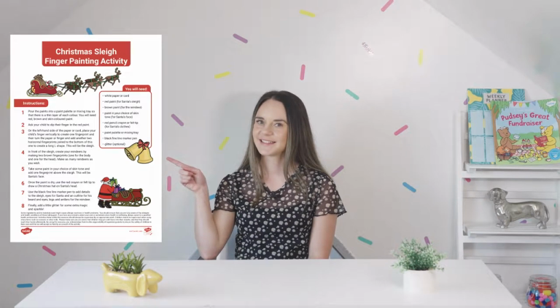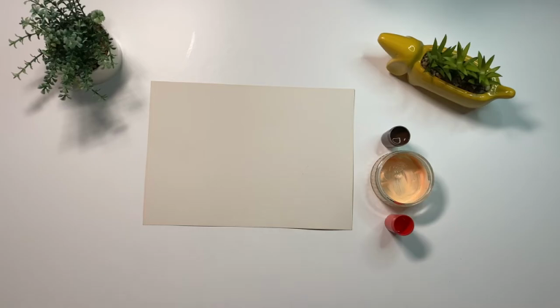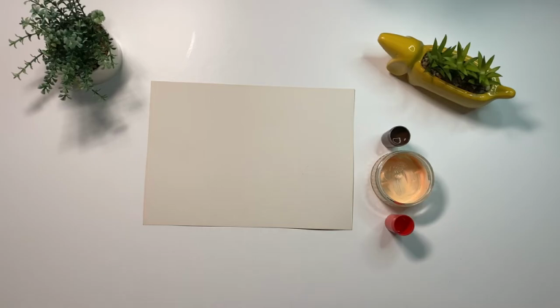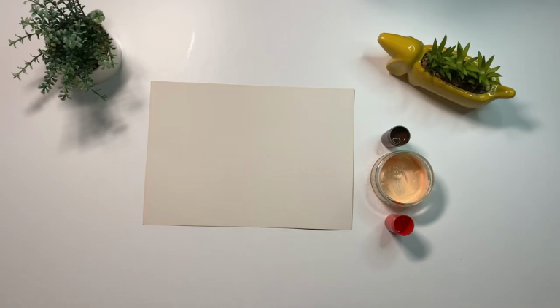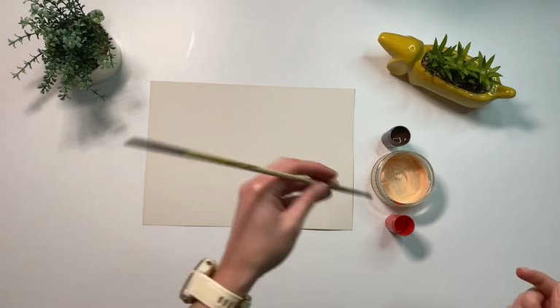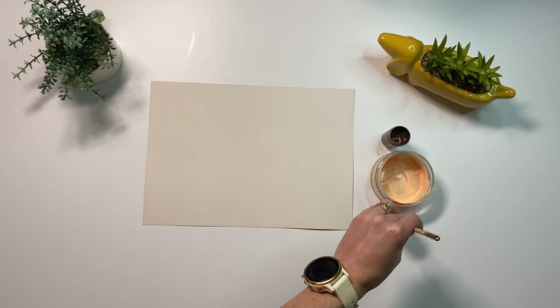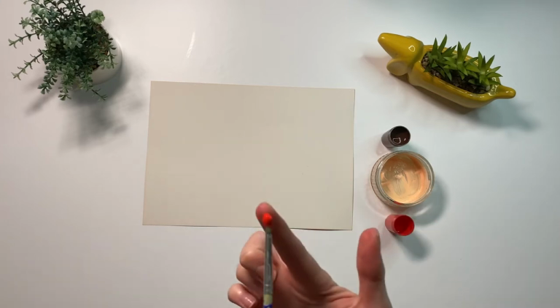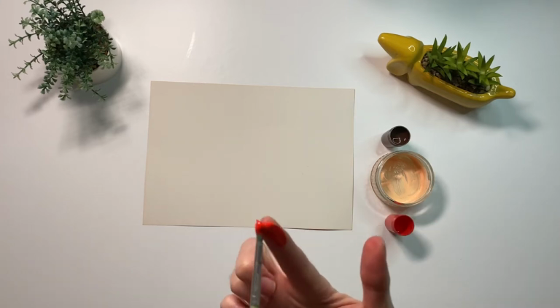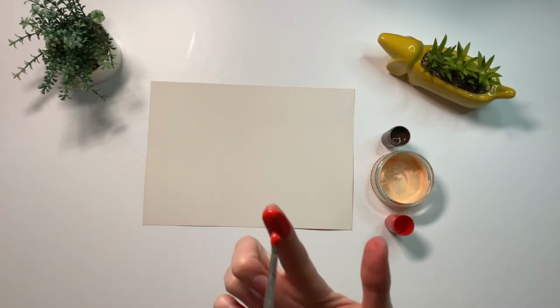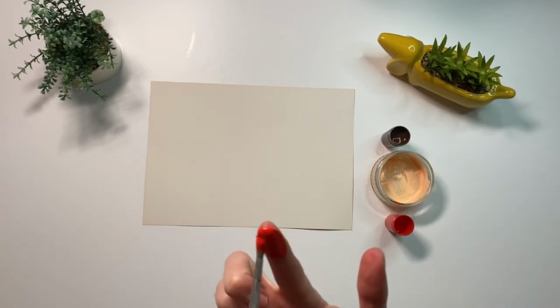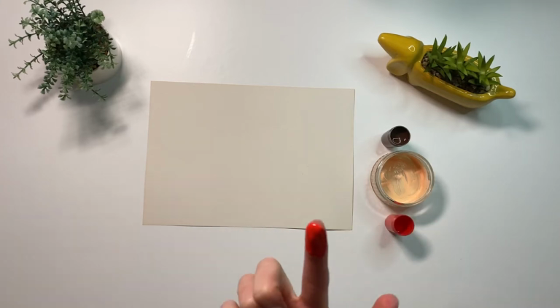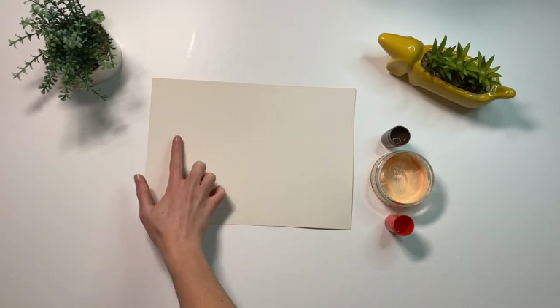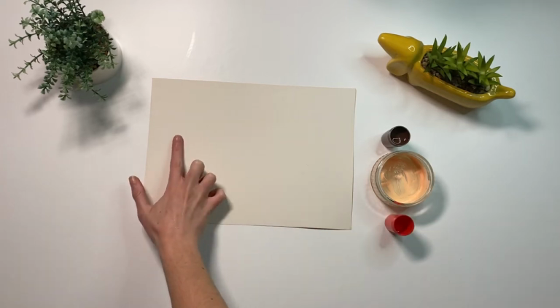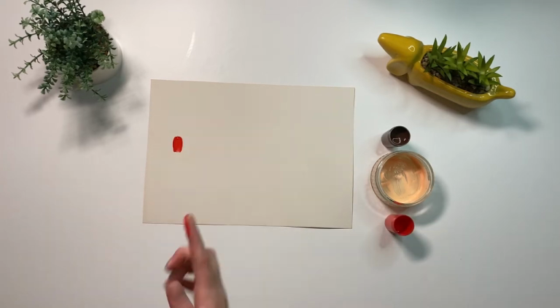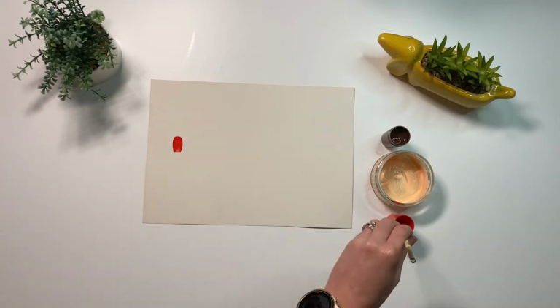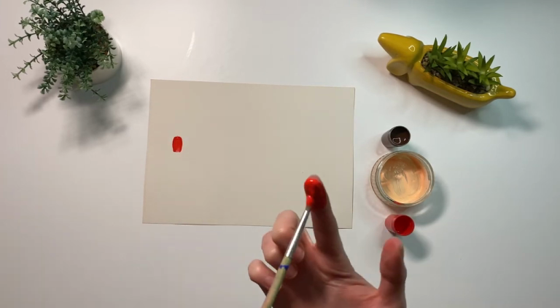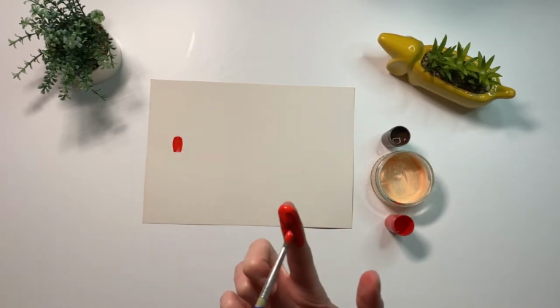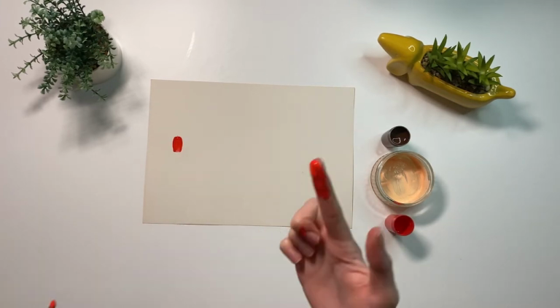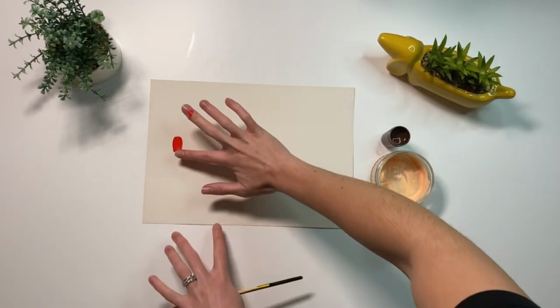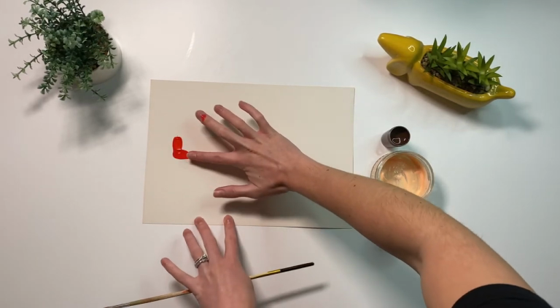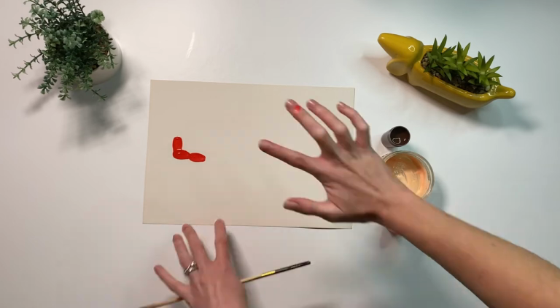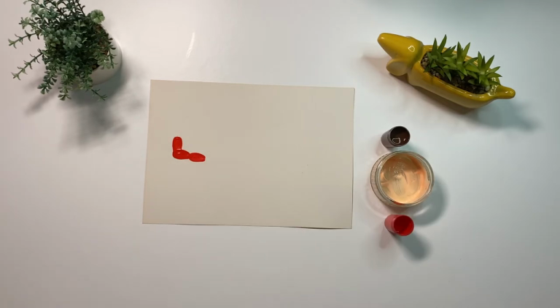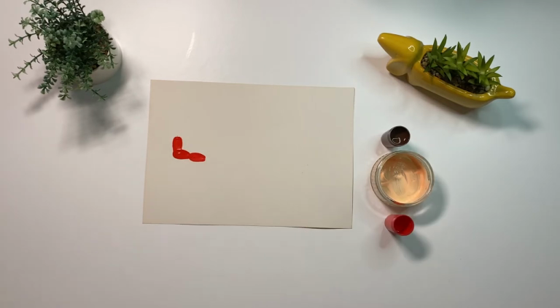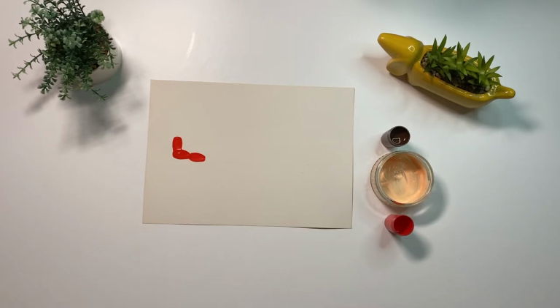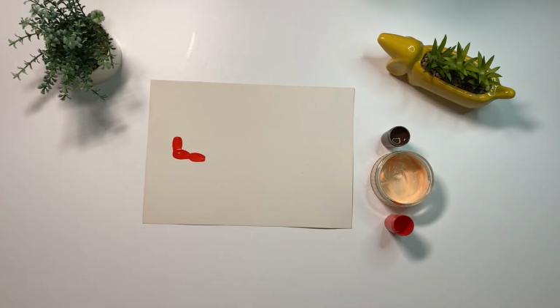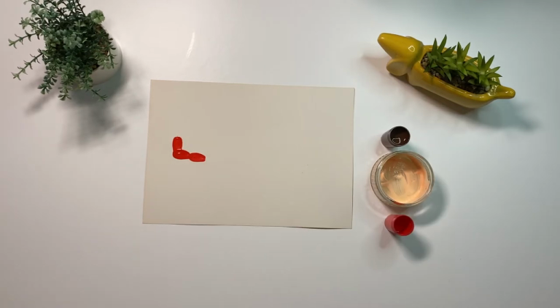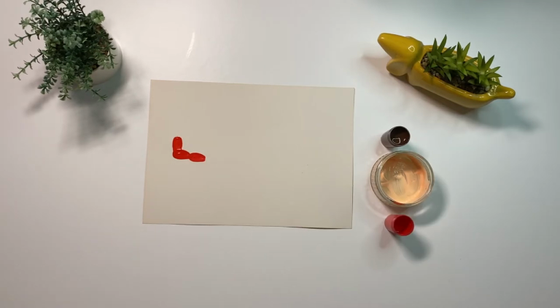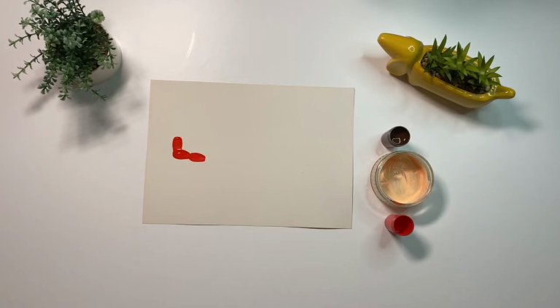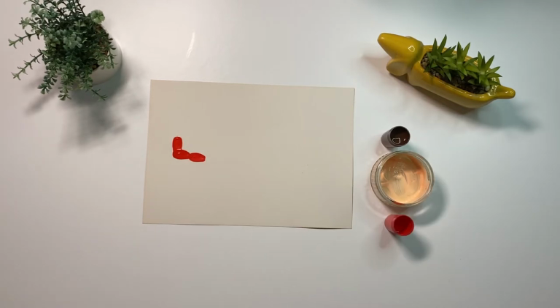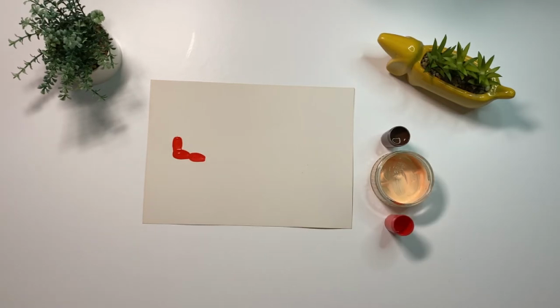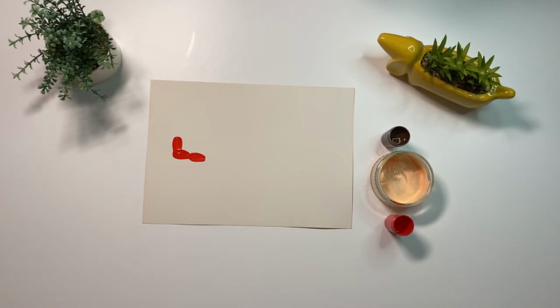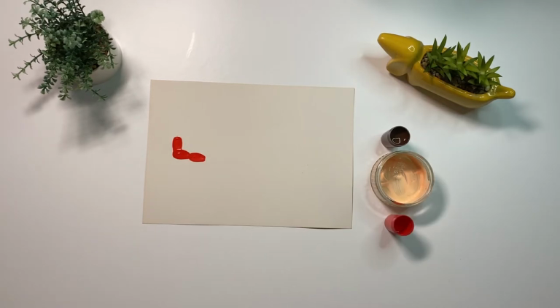Children can use red paint to paint their finger, then print three fingerprints to create a shape — this will be Santa's sleigh.